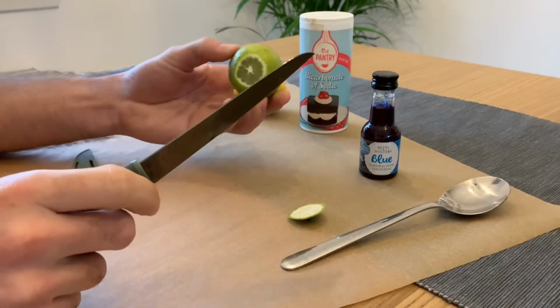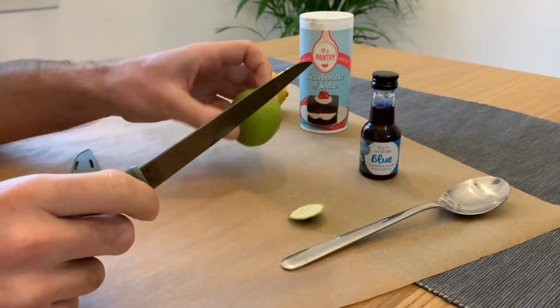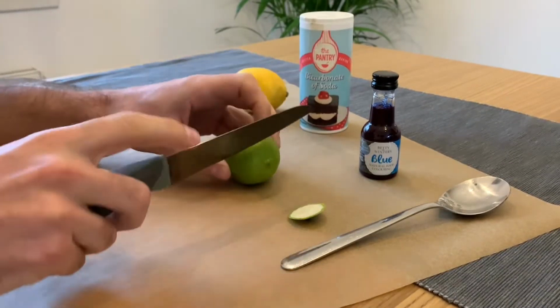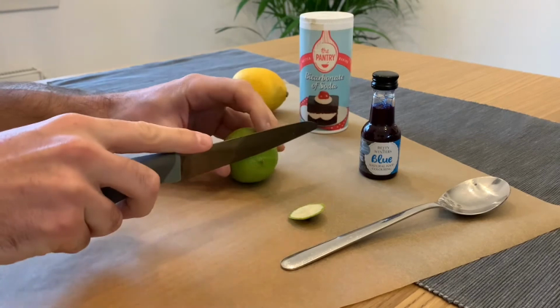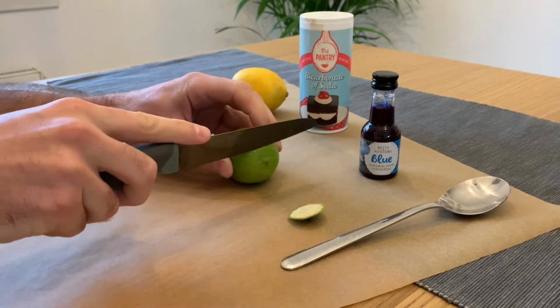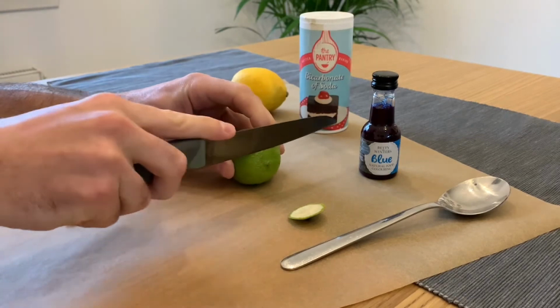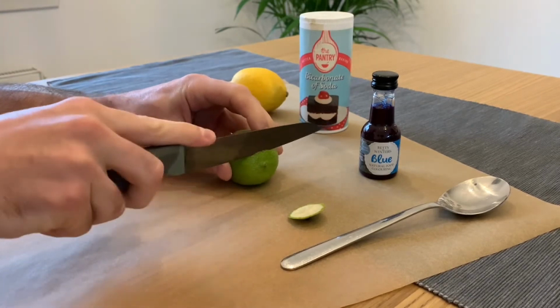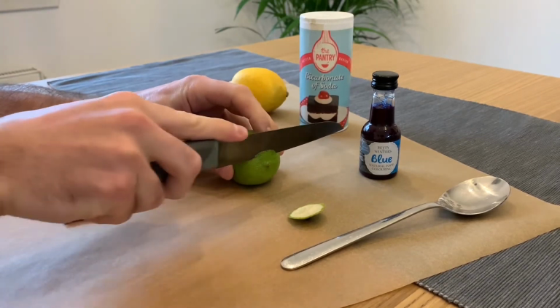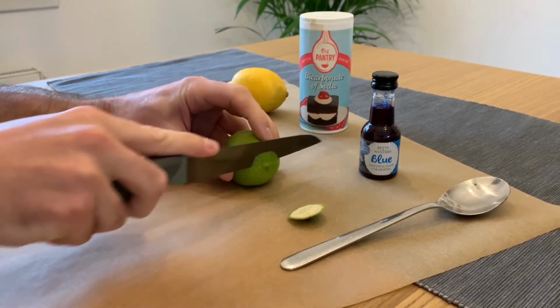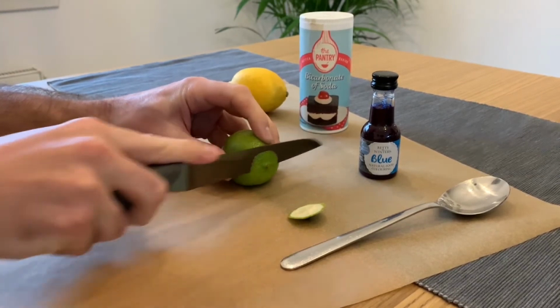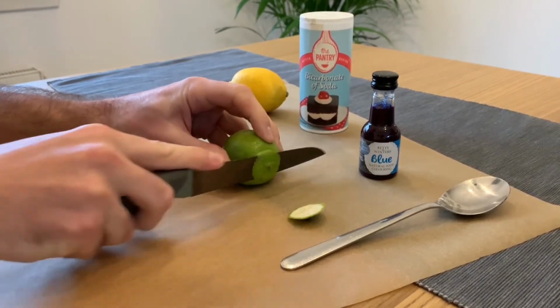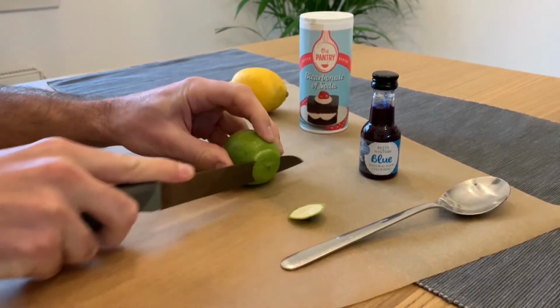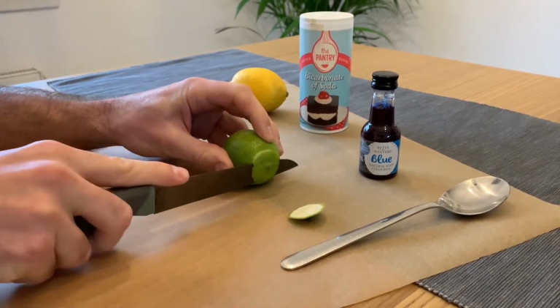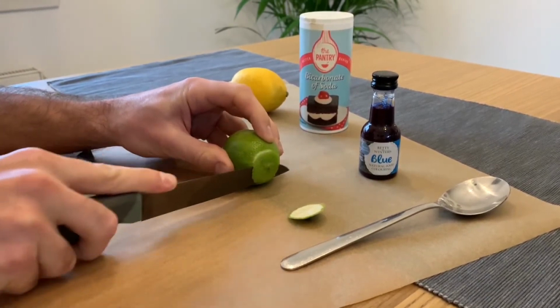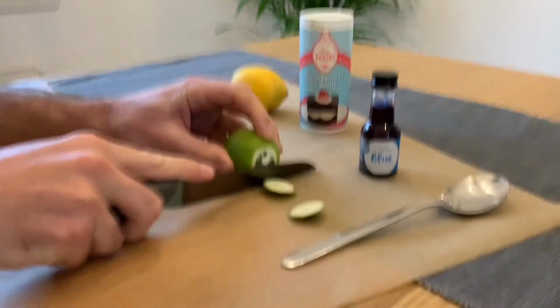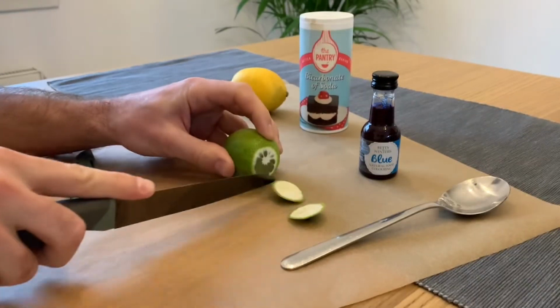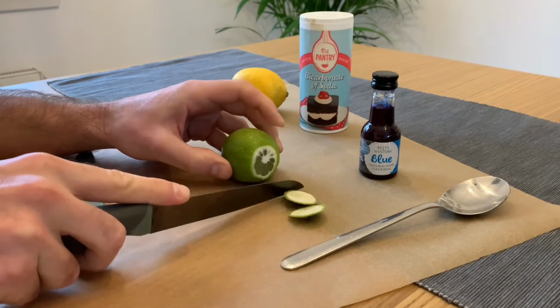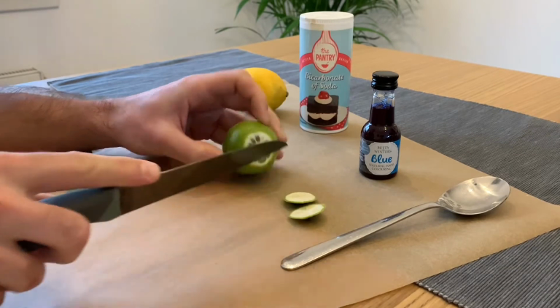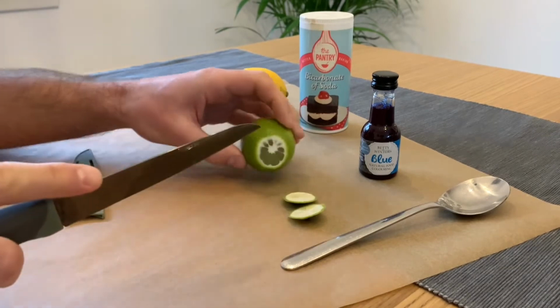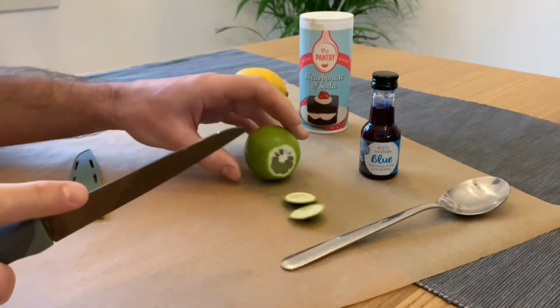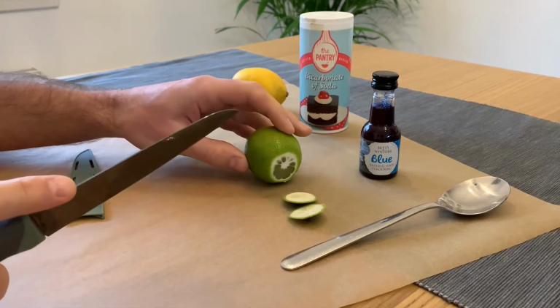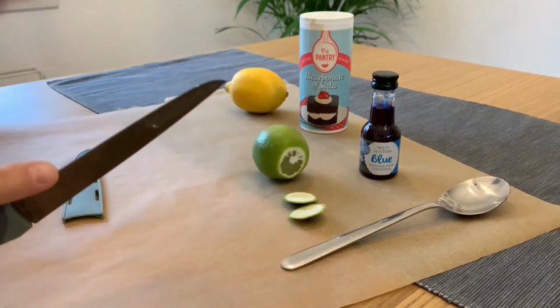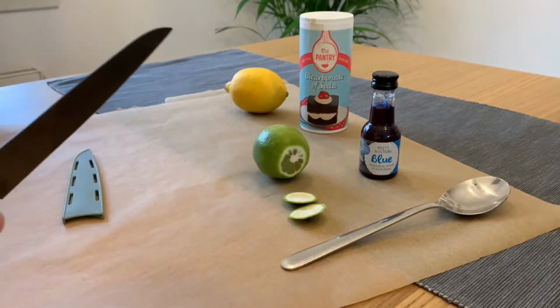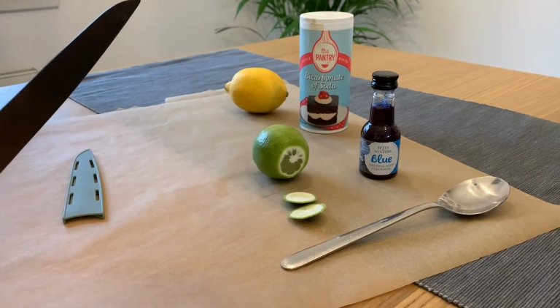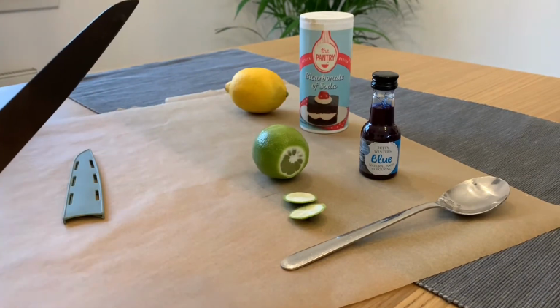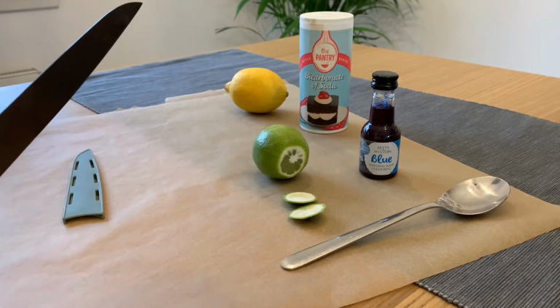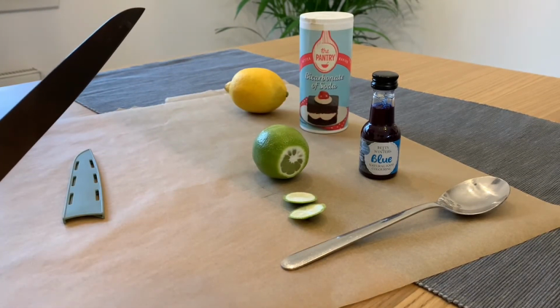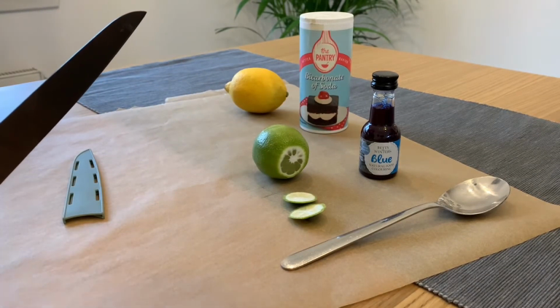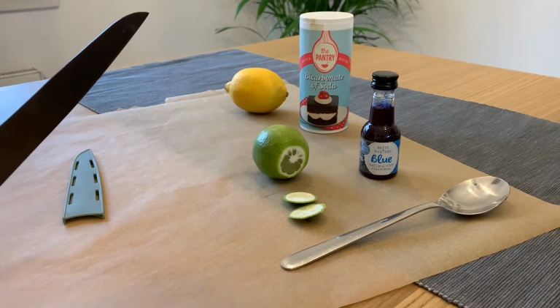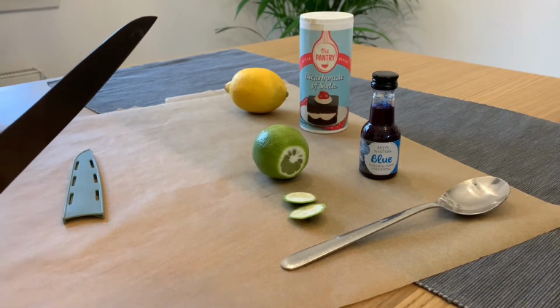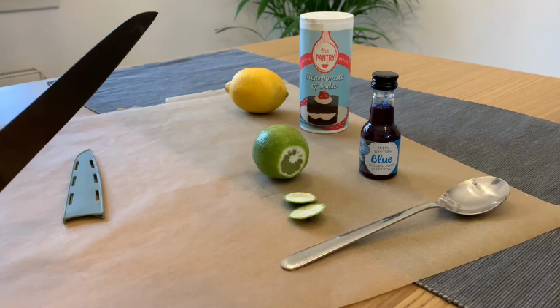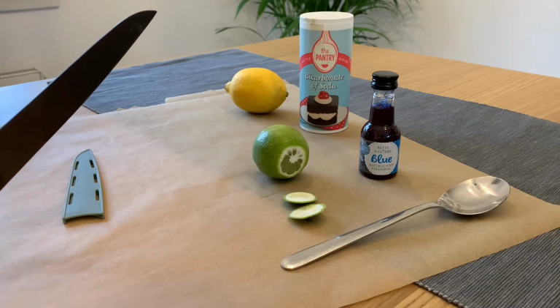You're also going to need baking soda or bicarbonate soda, a sharp knife, a spoon or a wooden lollipop stick, and you can also choose to use food colouring to give your eruption some added colour.